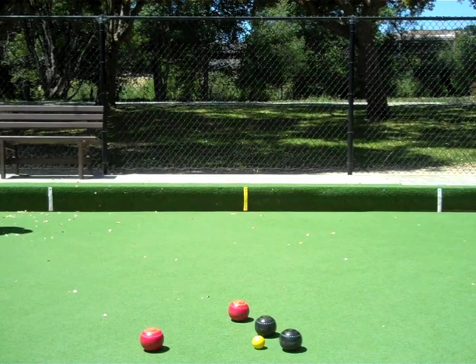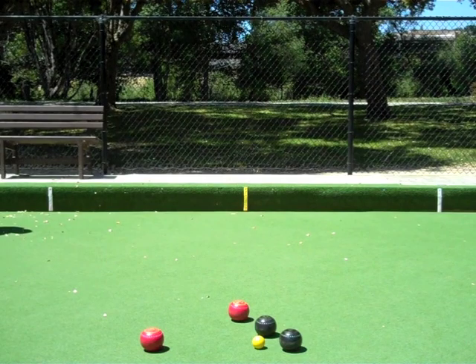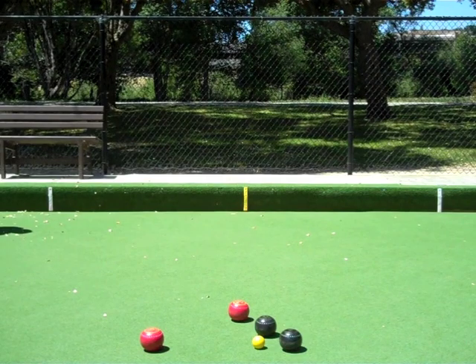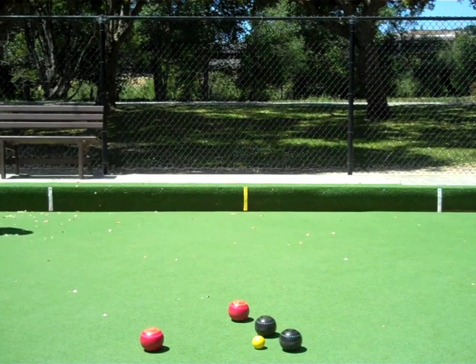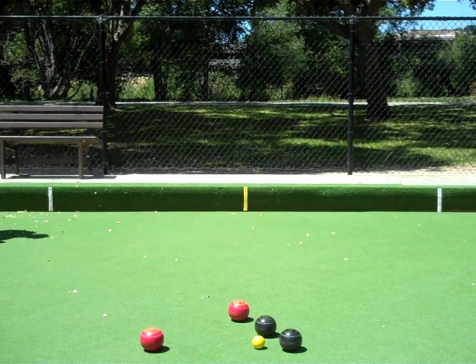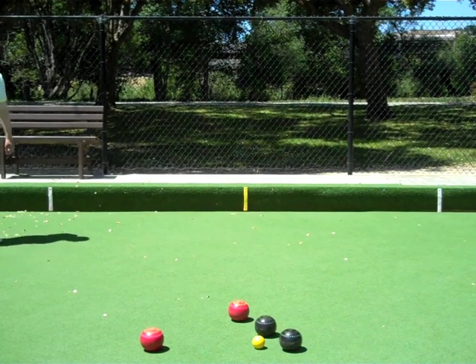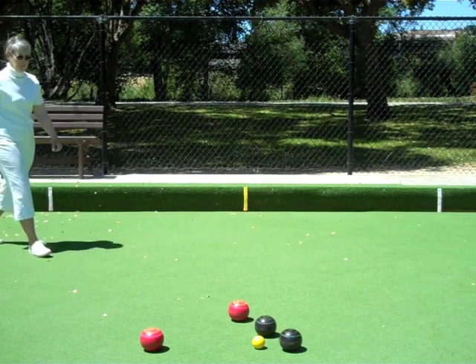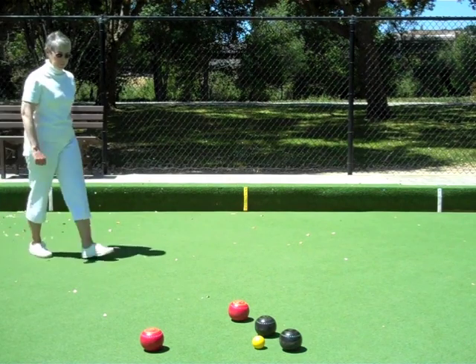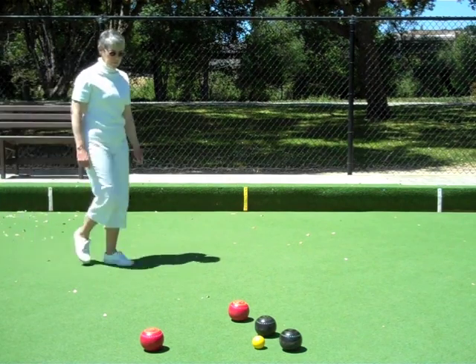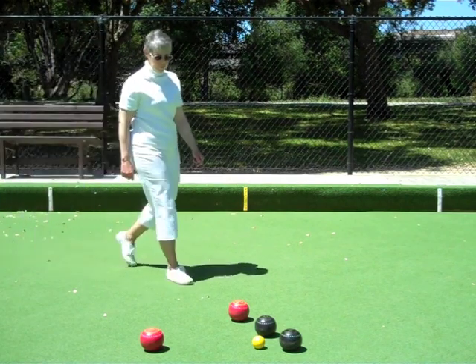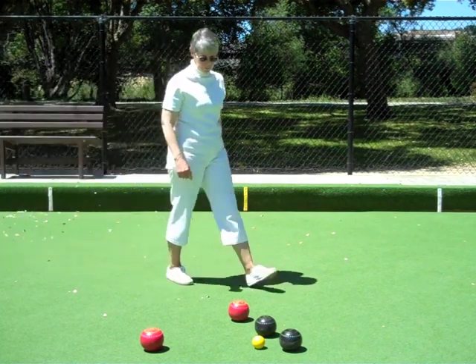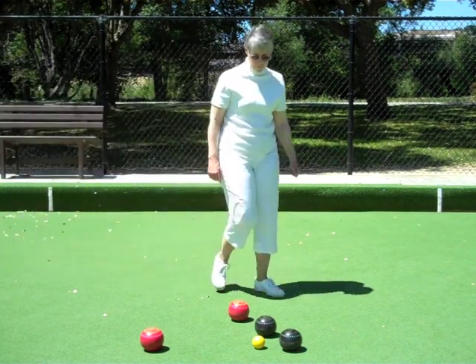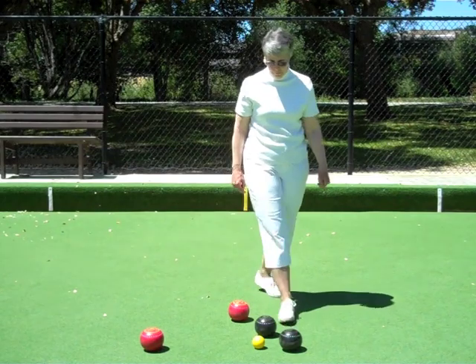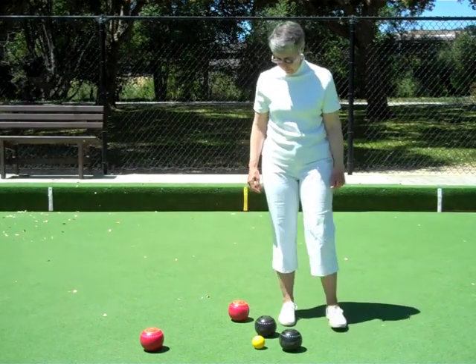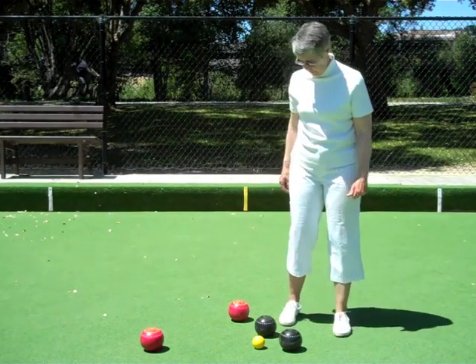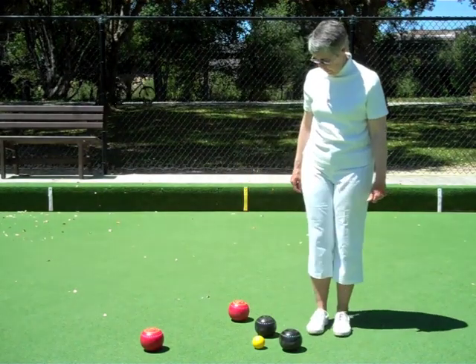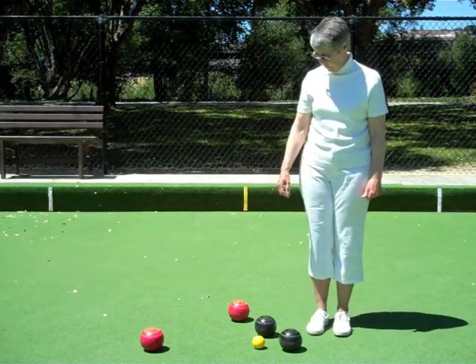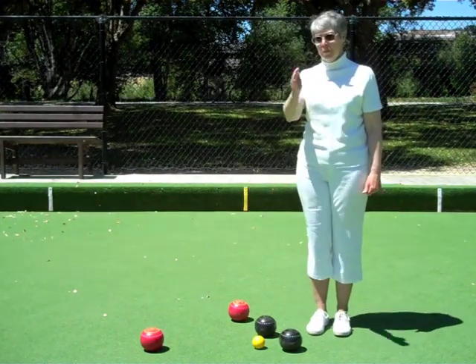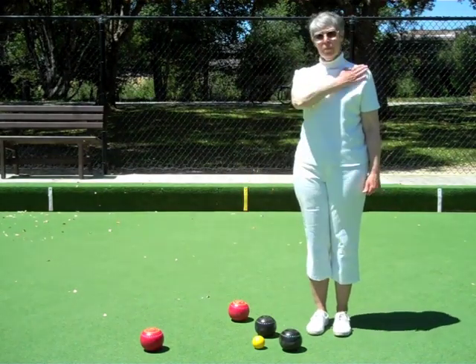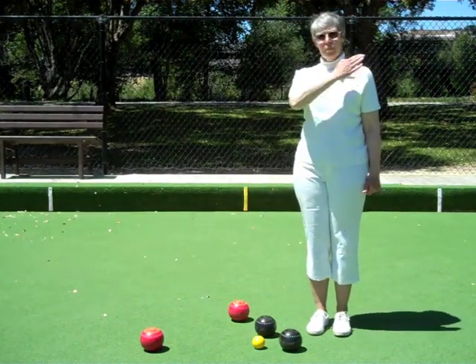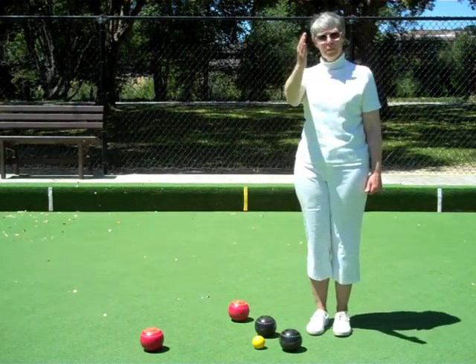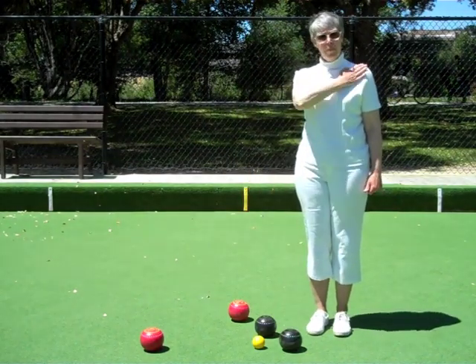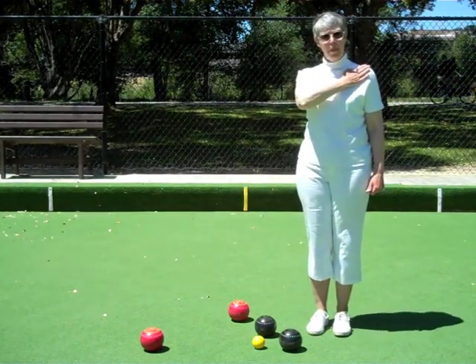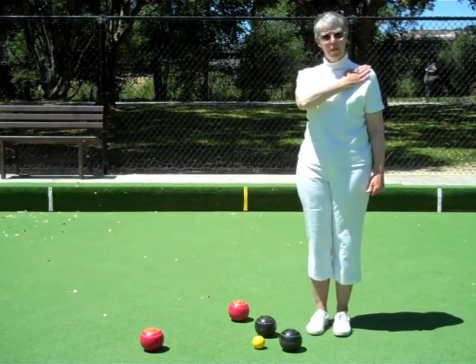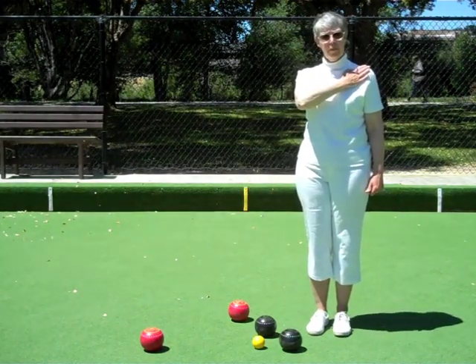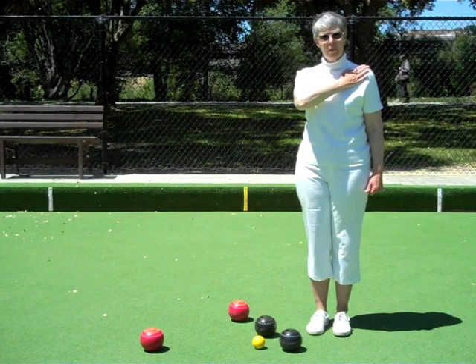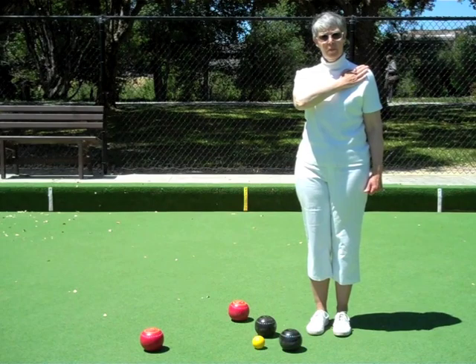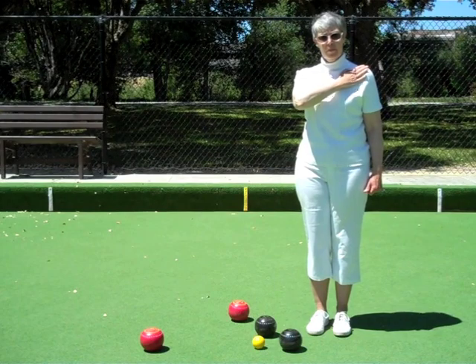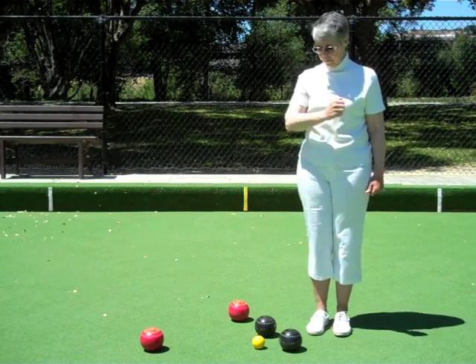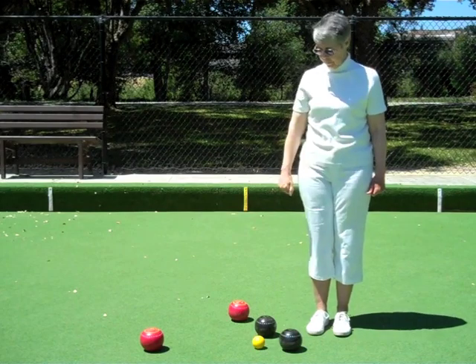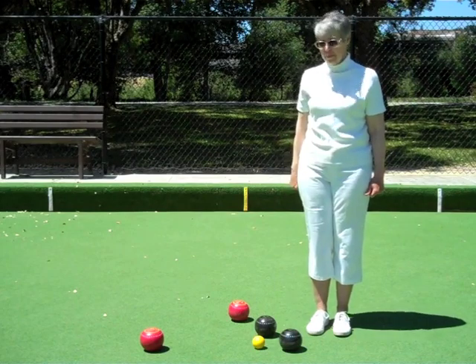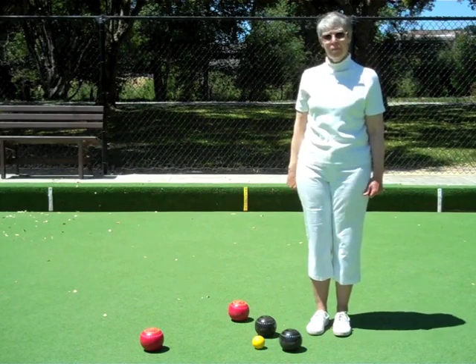To indicate your team's score, pat your left shoulder once for each shot that your team has scored. In this case, your team has scored two points.